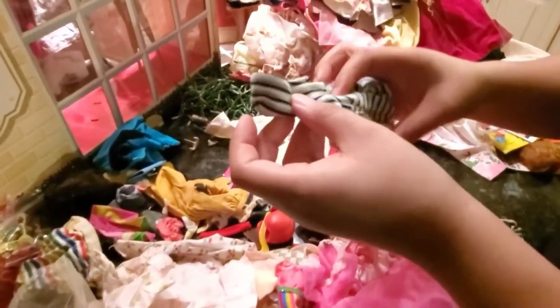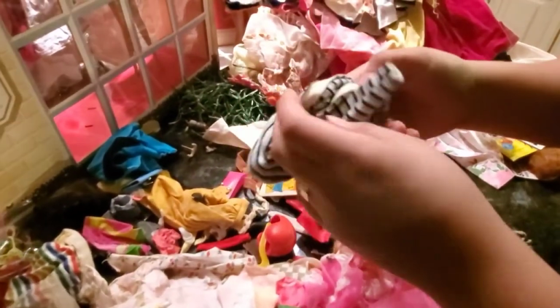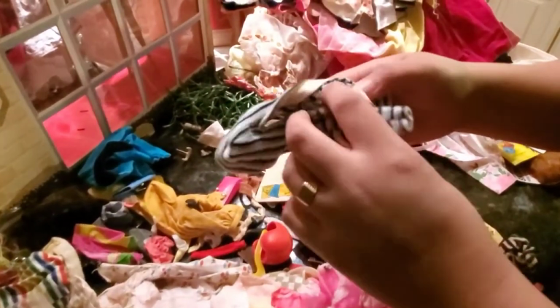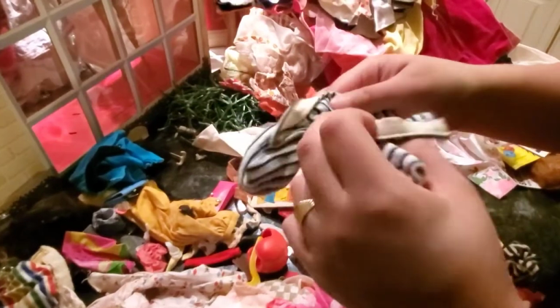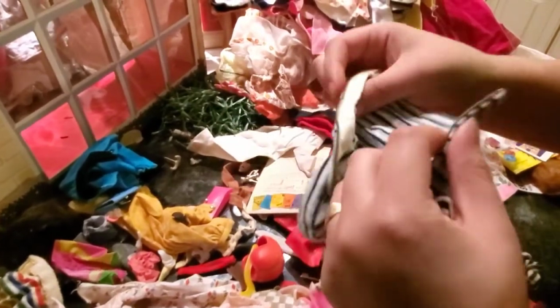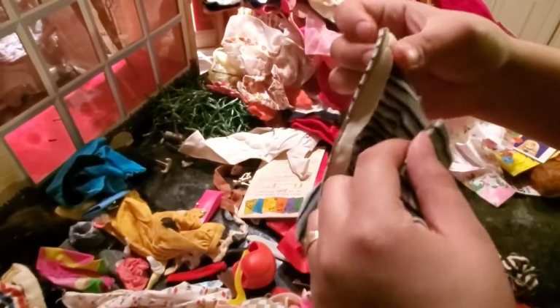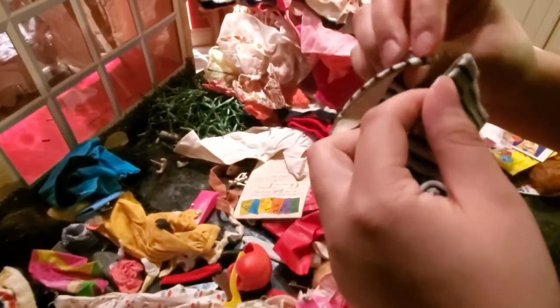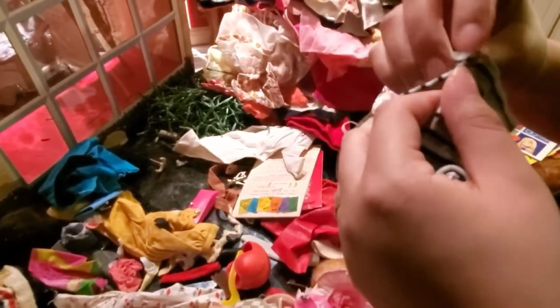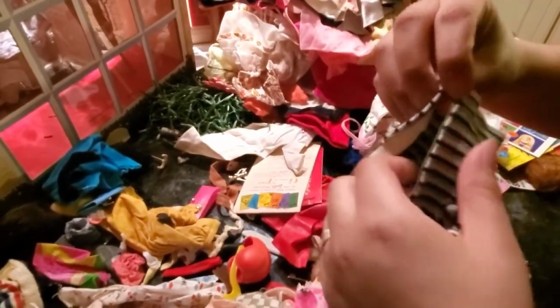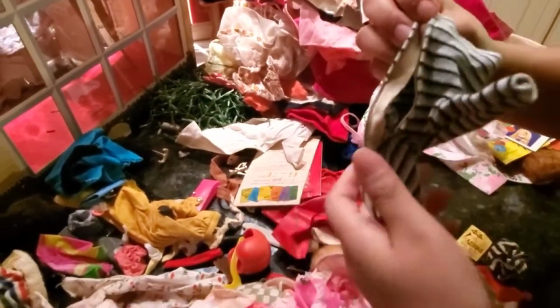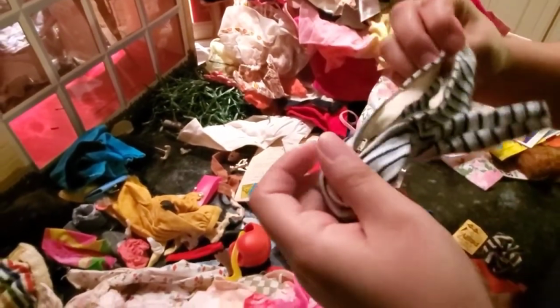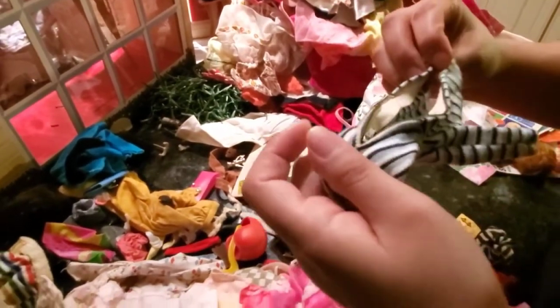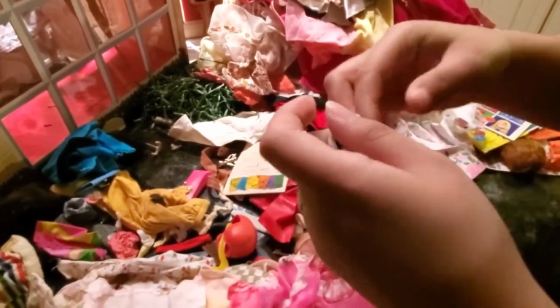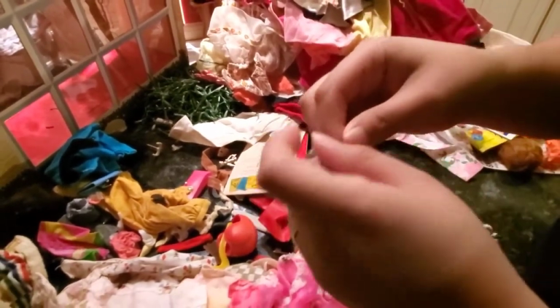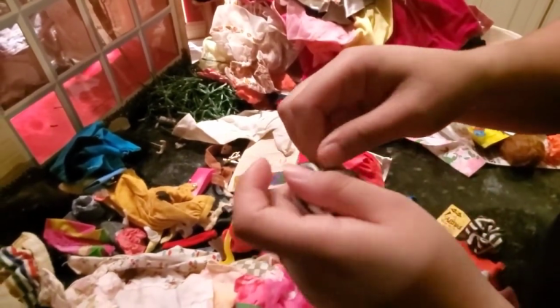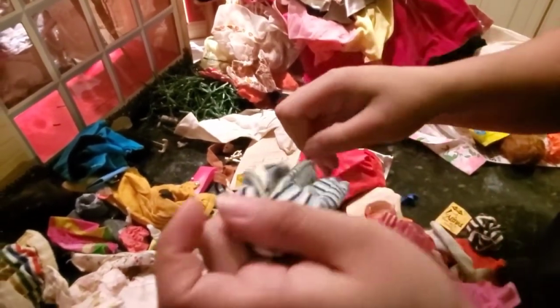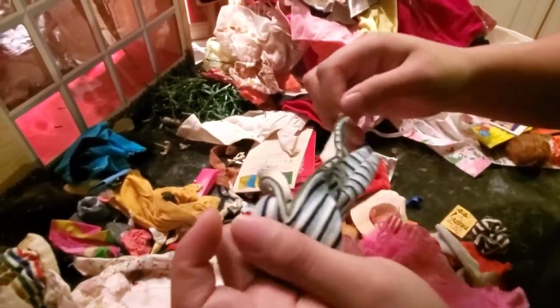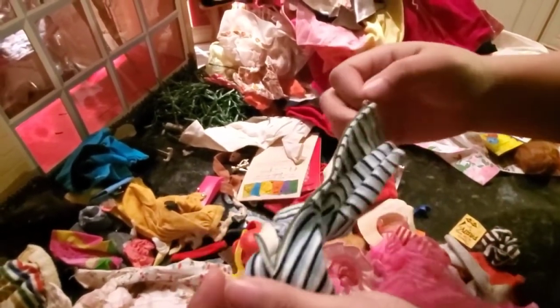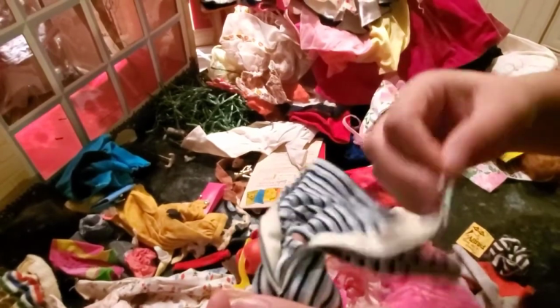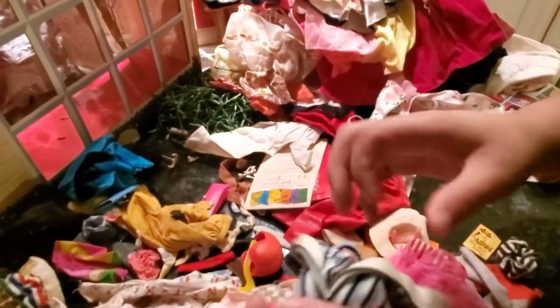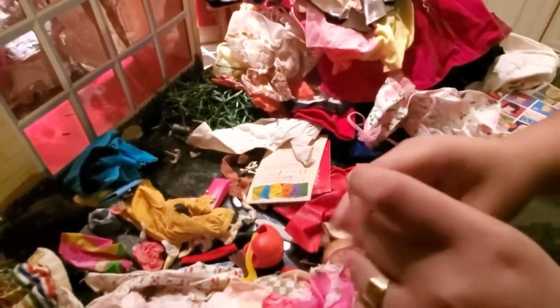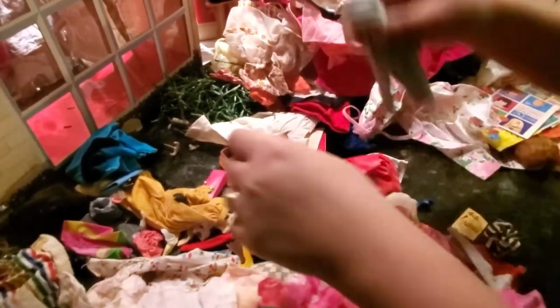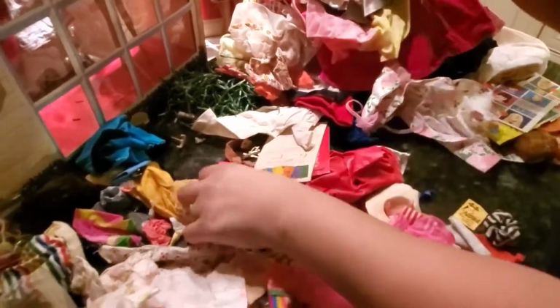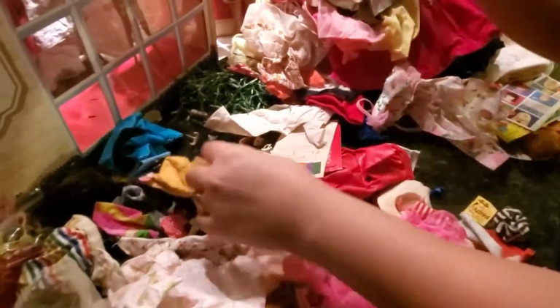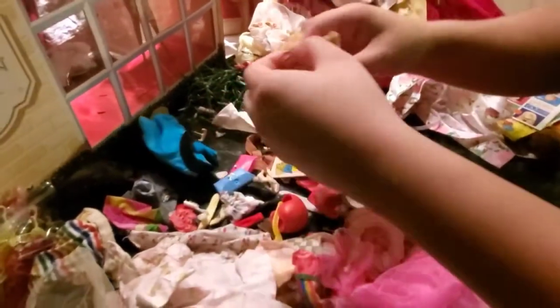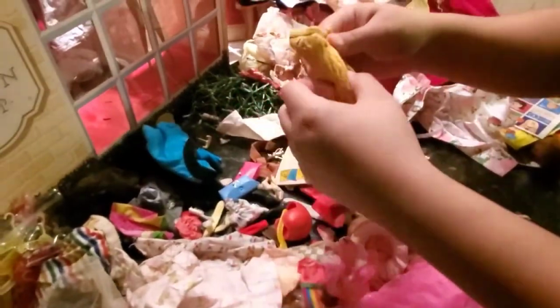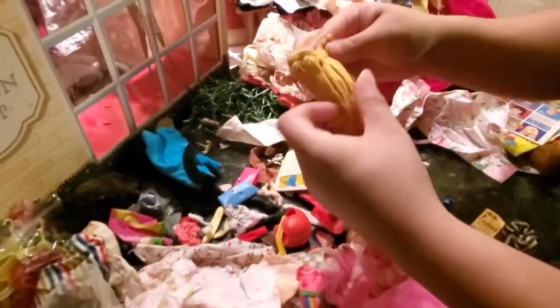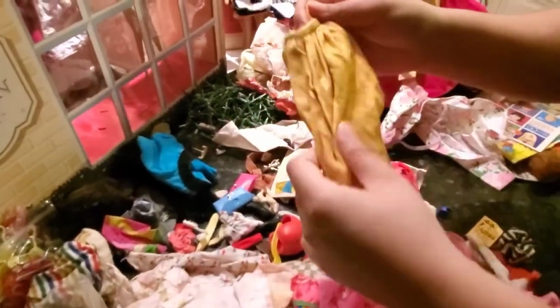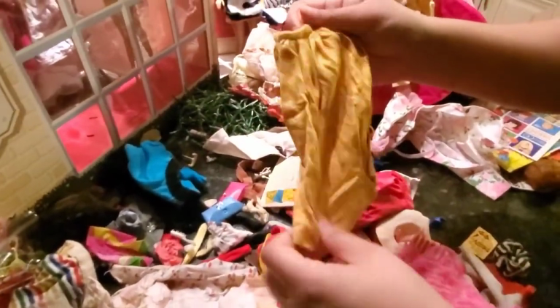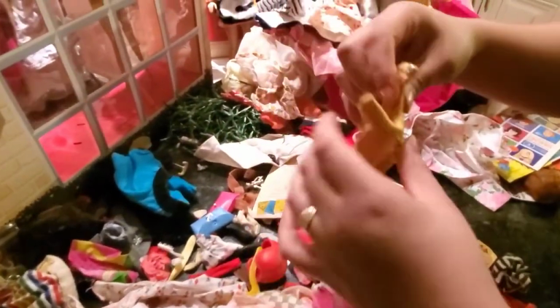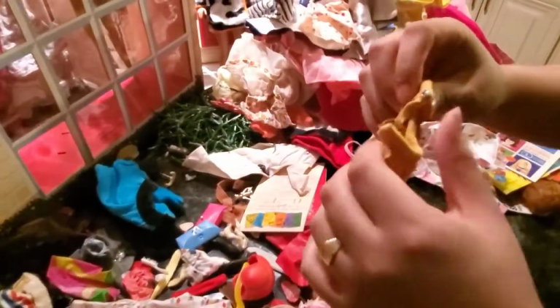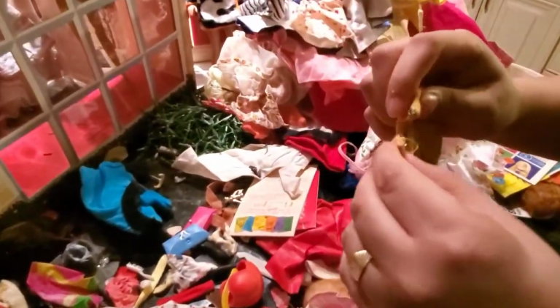I would have so much of these, but the sad part is the zipper is broken — actually, no it isn't. Wait, never mind, it is broken. Here's the skirt.